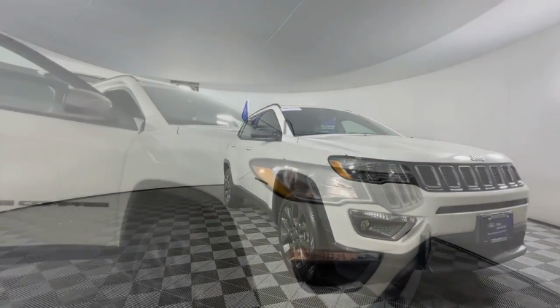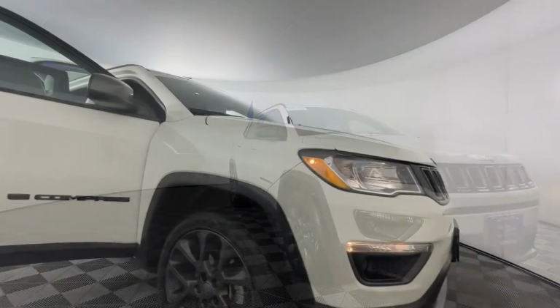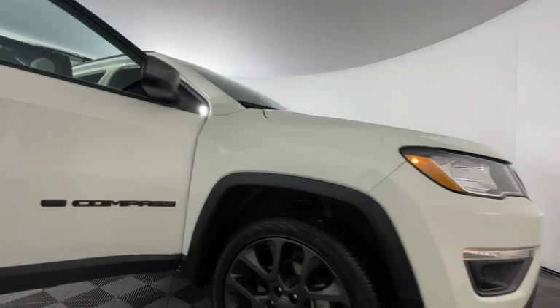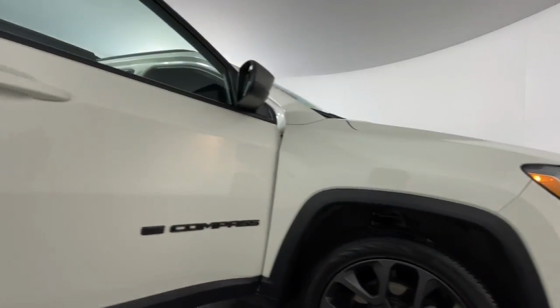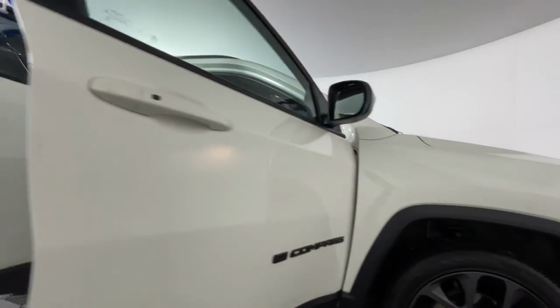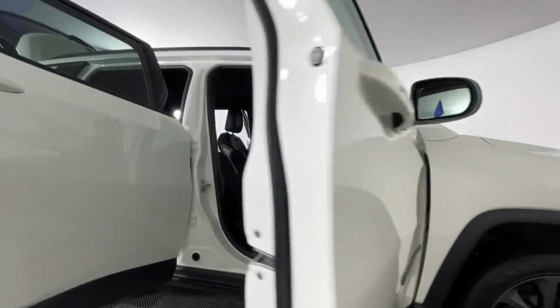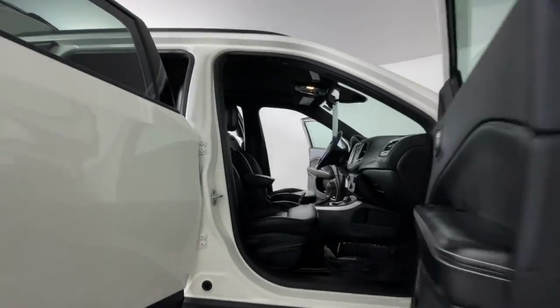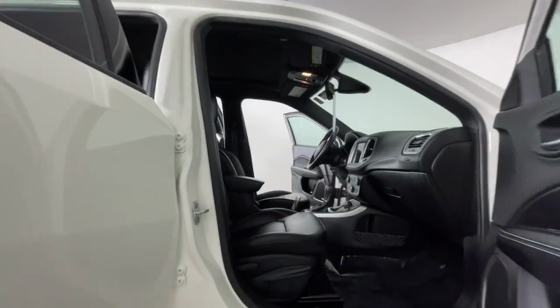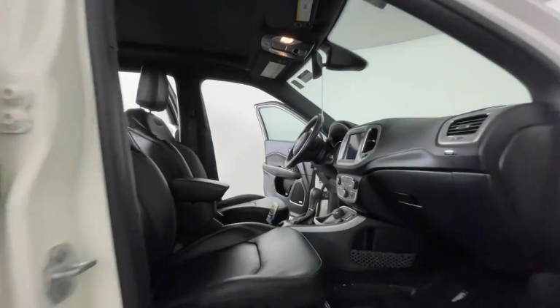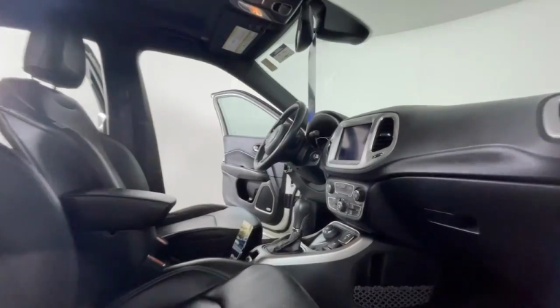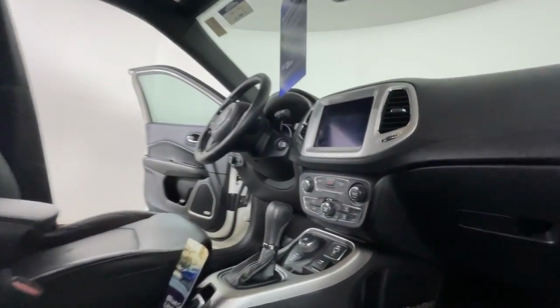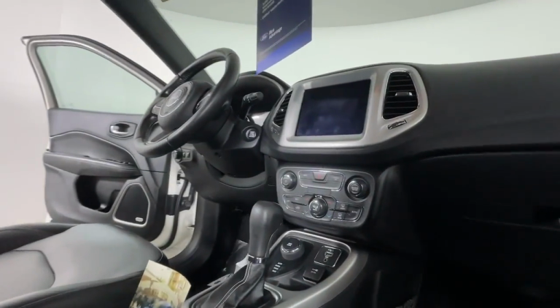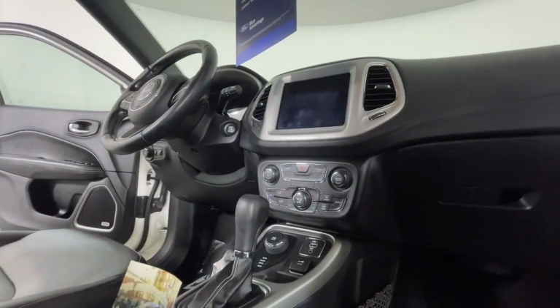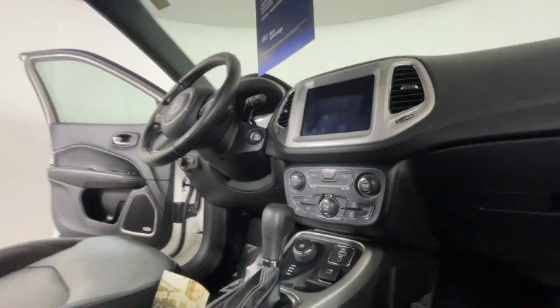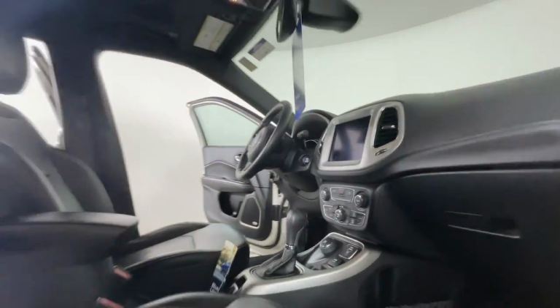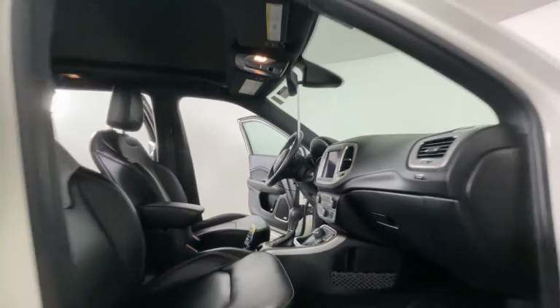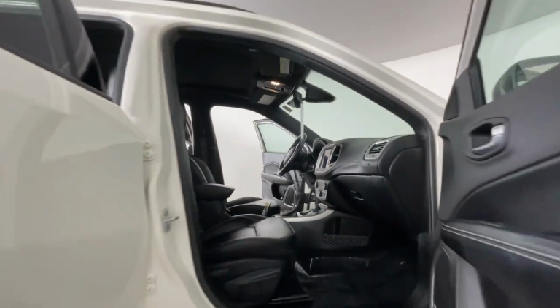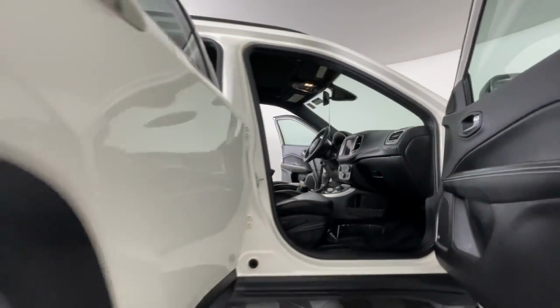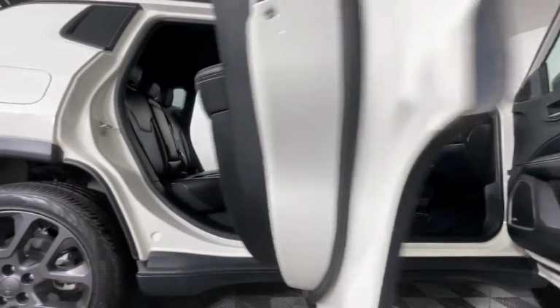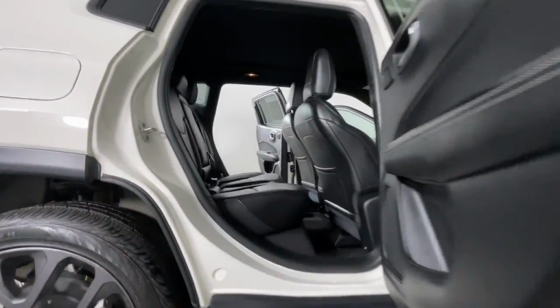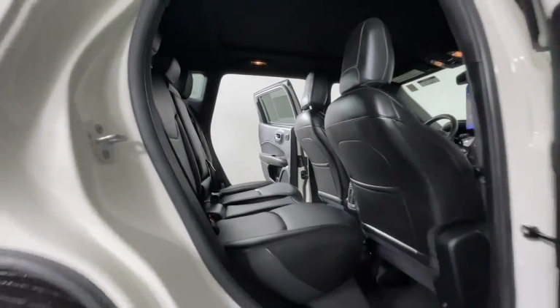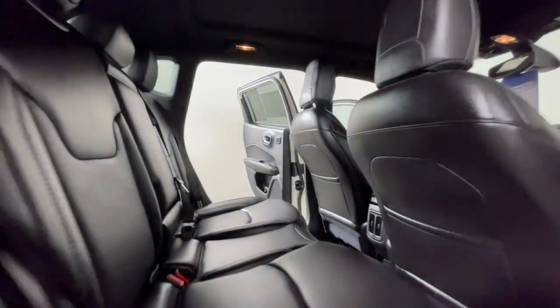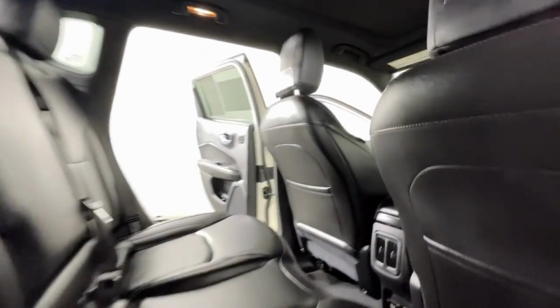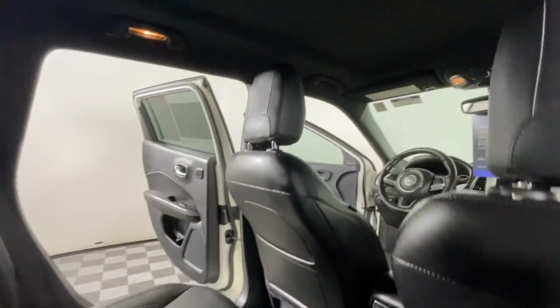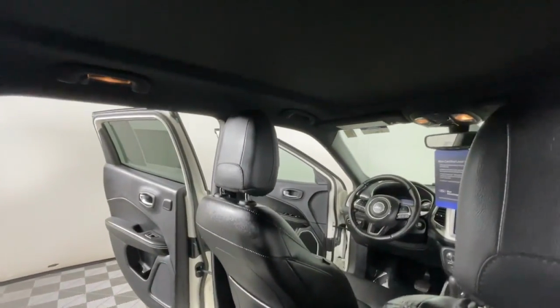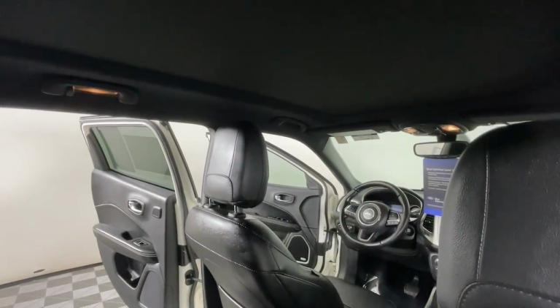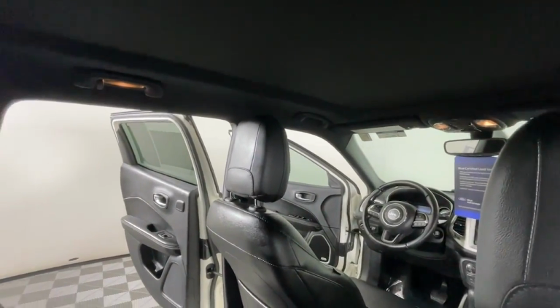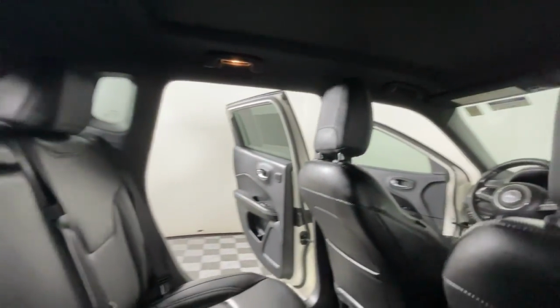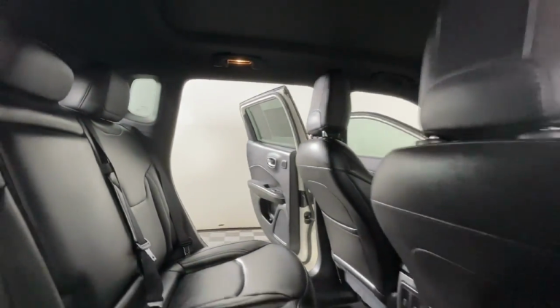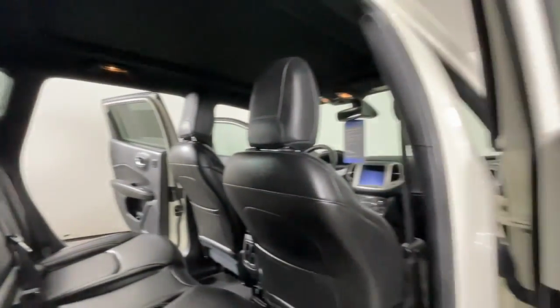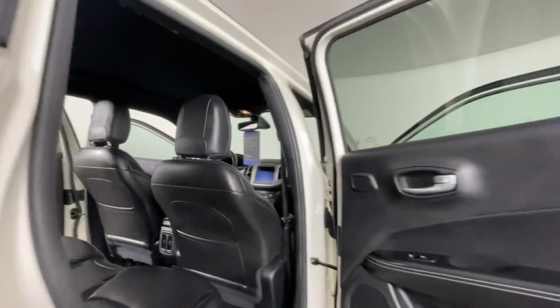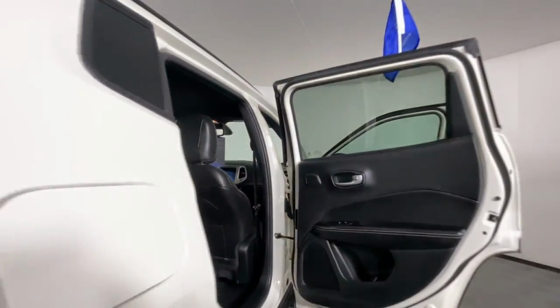Keyless entry, sun/moonroof, navigation system, four-cylinder engine, heated mirrors, remote engine start, keyless start, premium sound system, satellite radio, fog lamps.